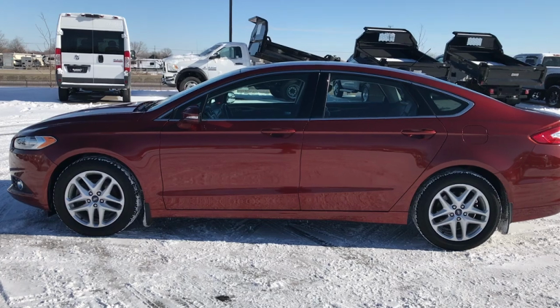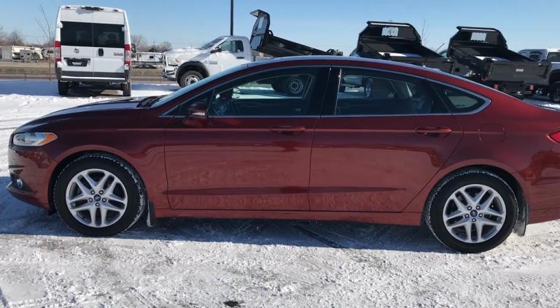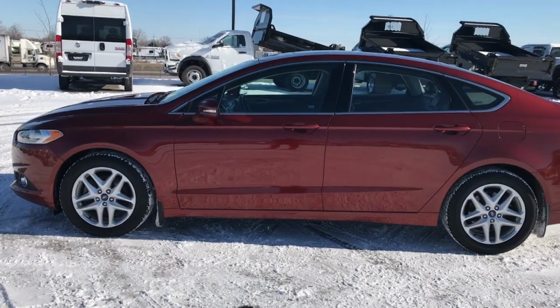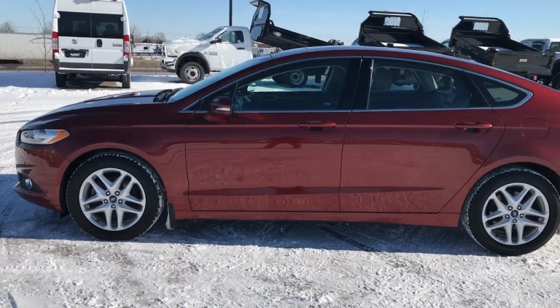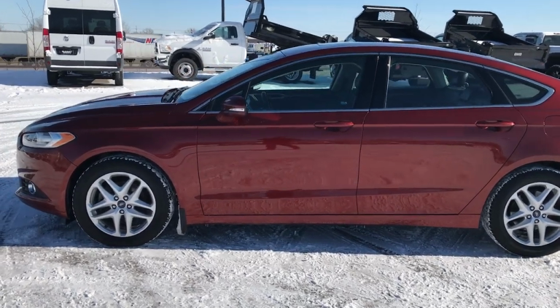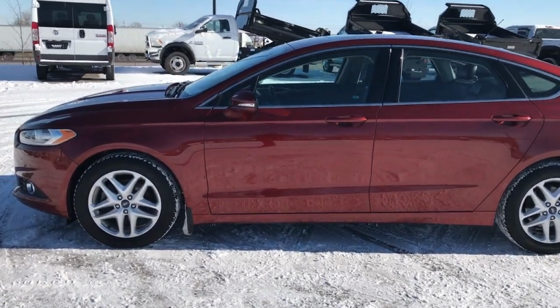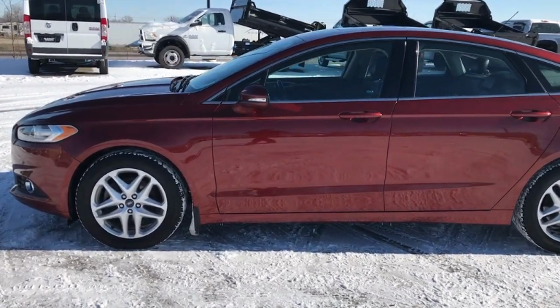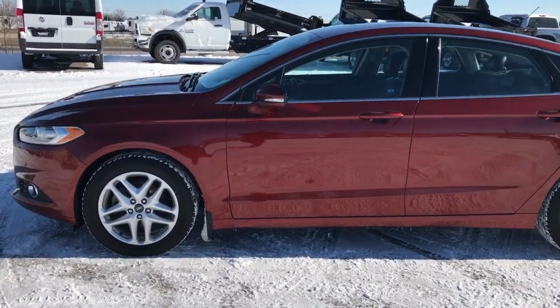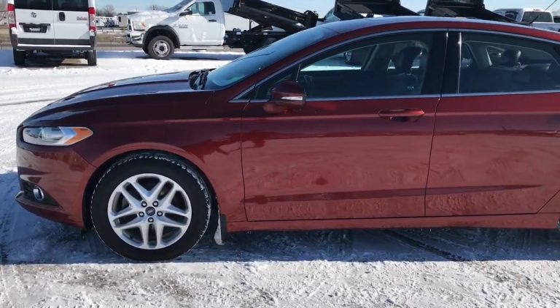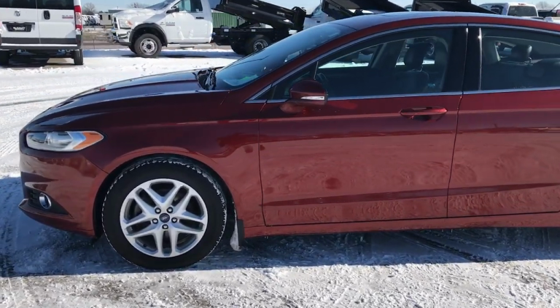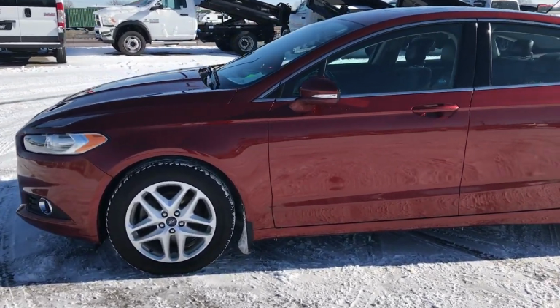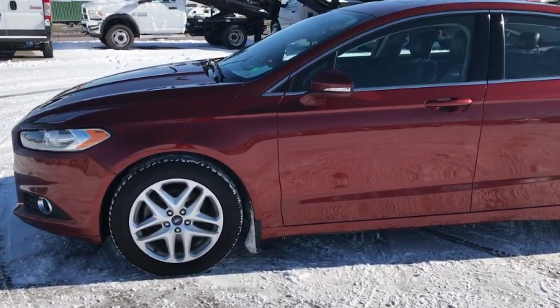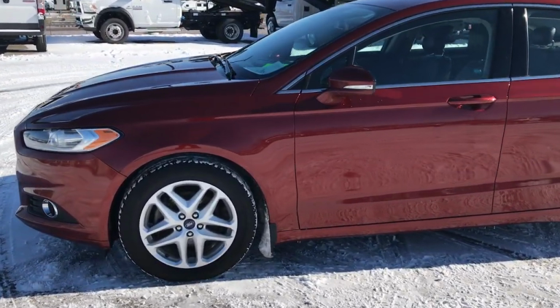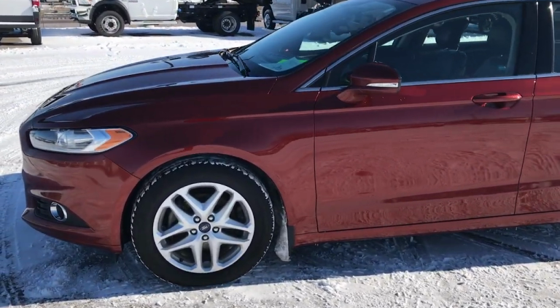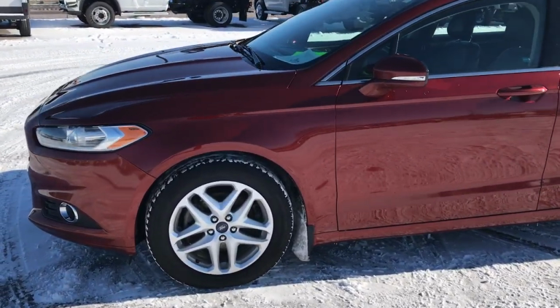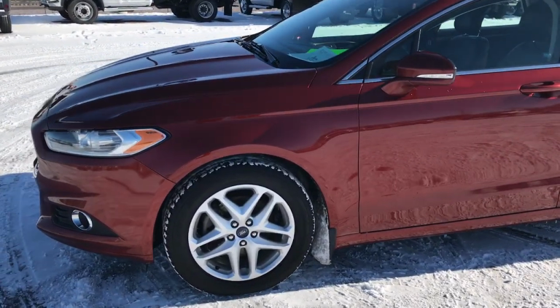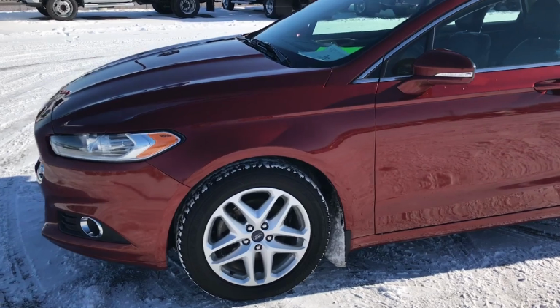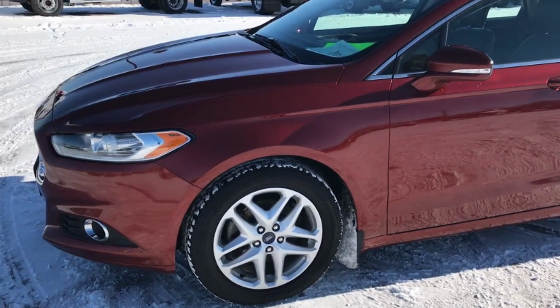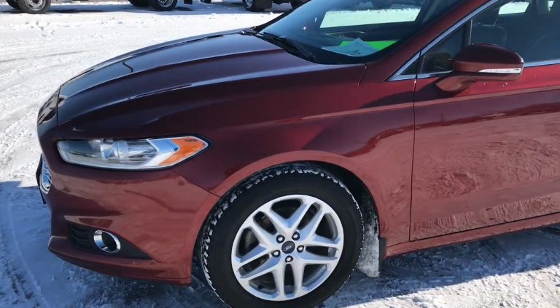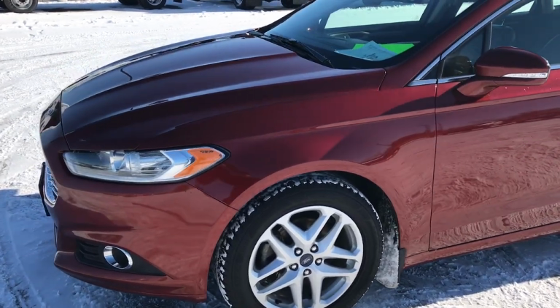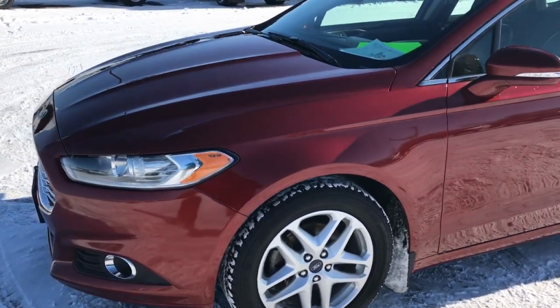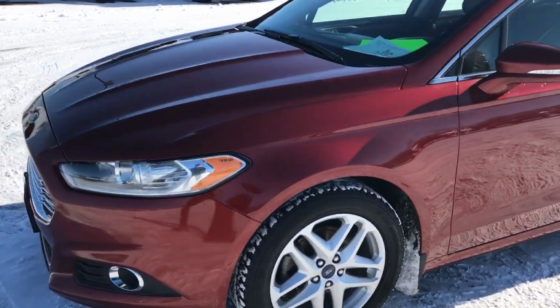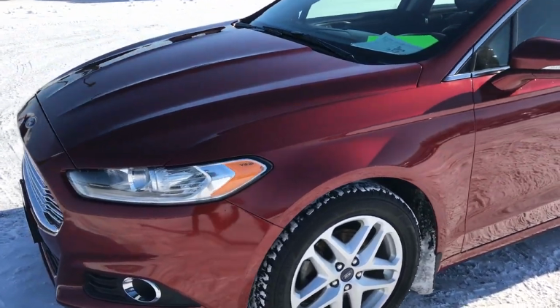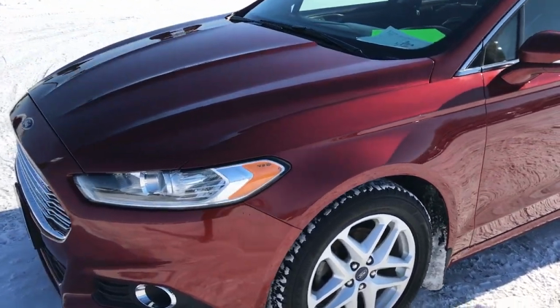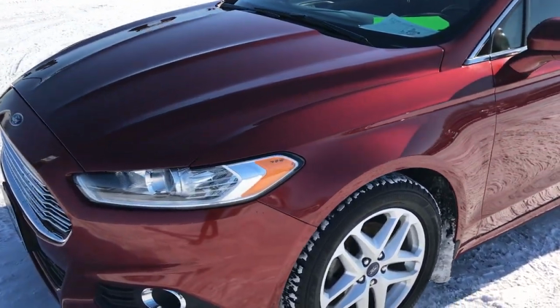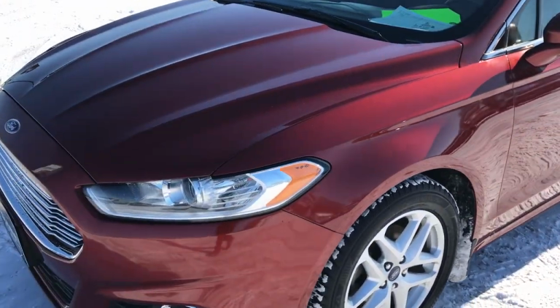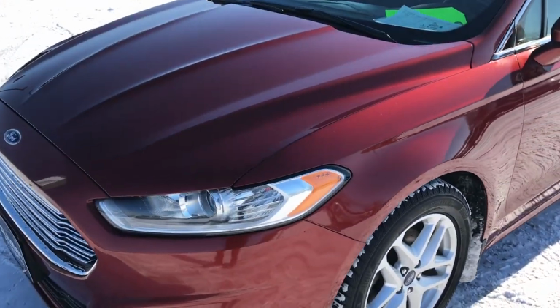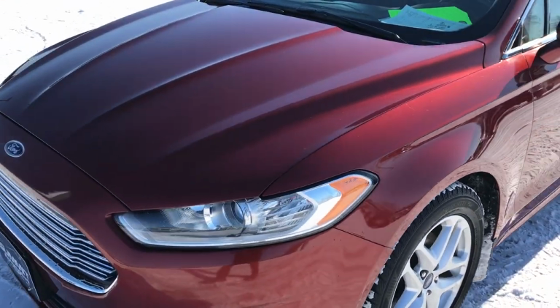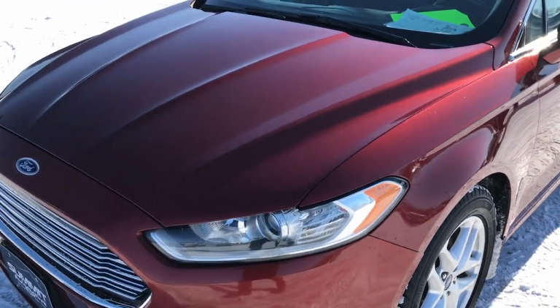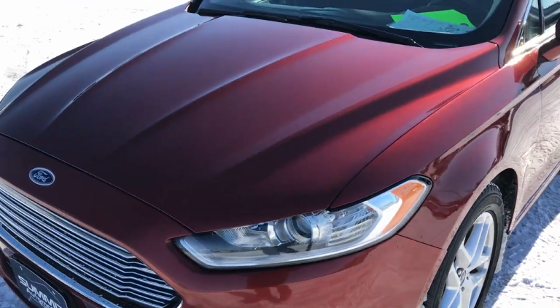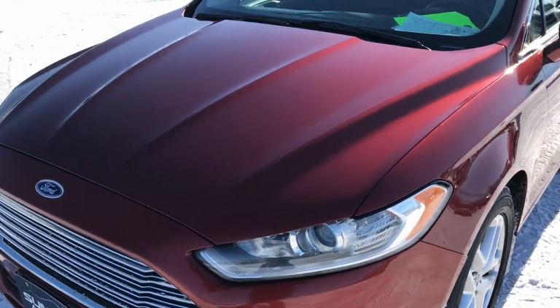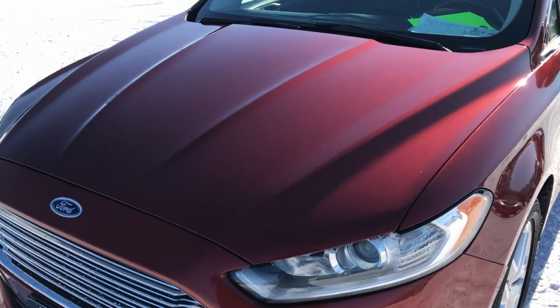This is stock number 8D72B. We are here at Summit Automotive in Fond du Lac, Wisconsin, your new and used car and truck headquarters.